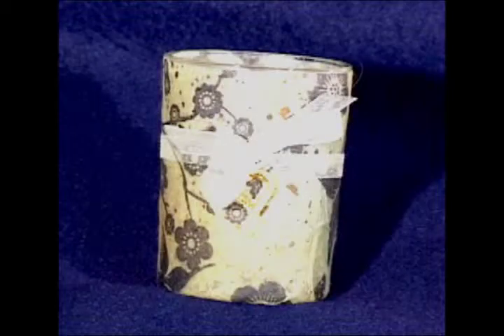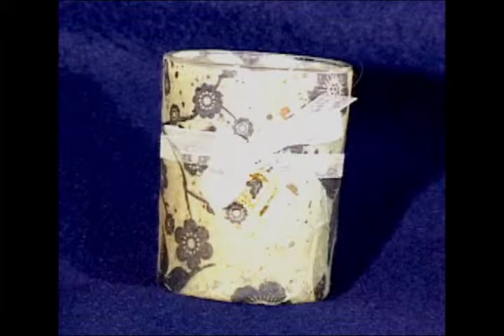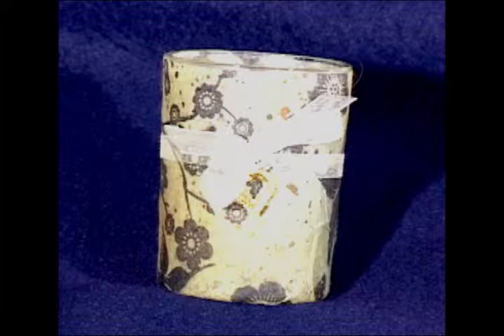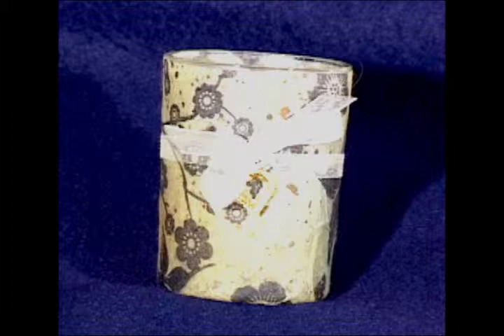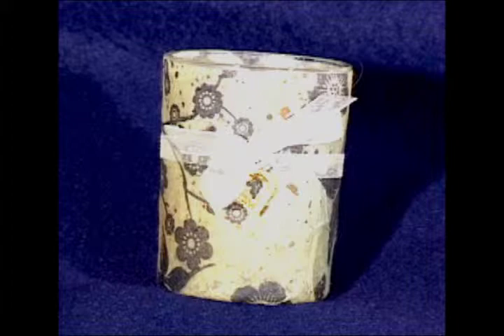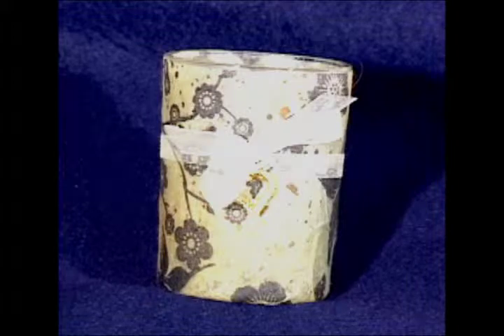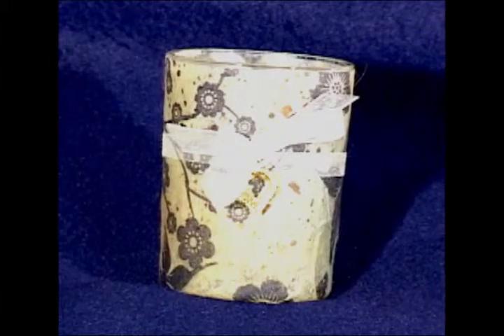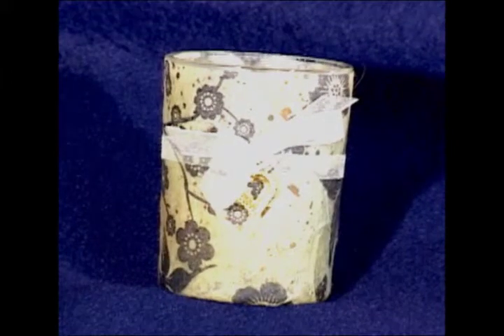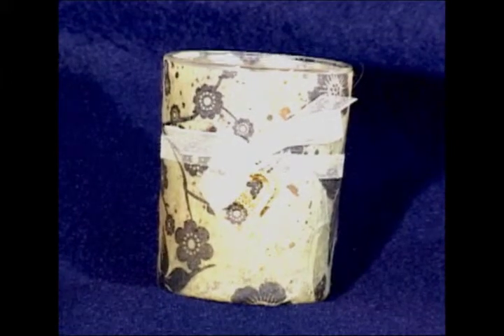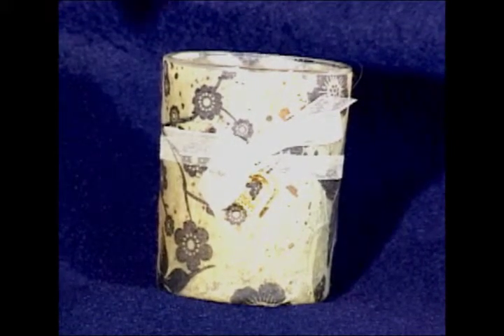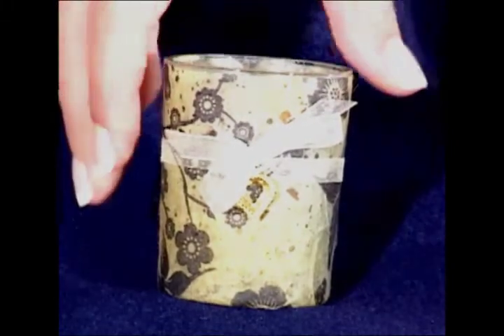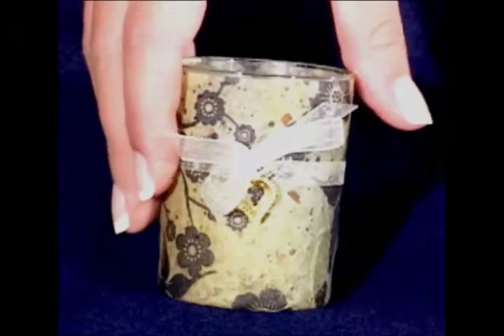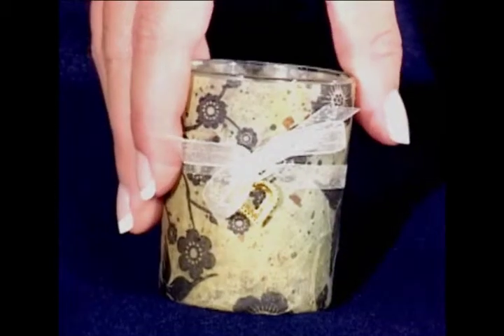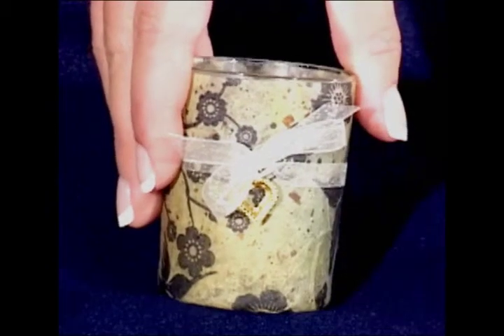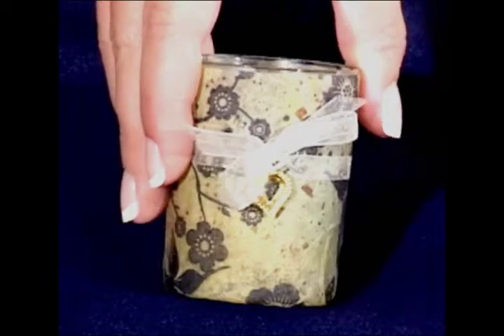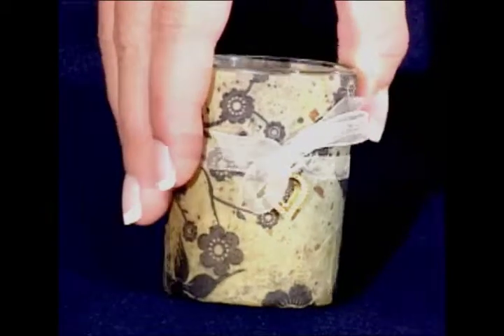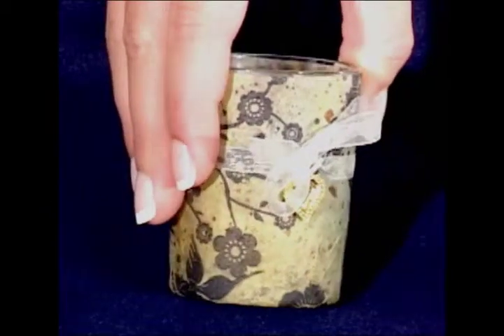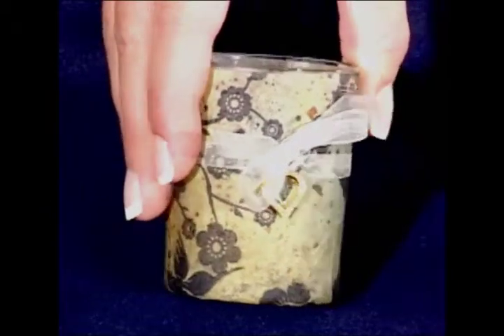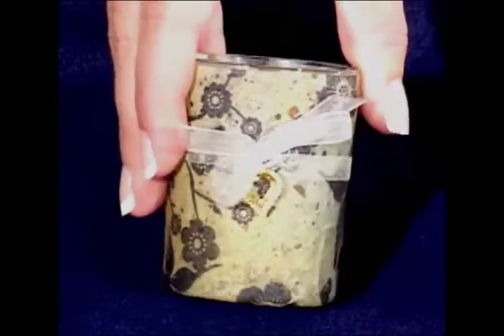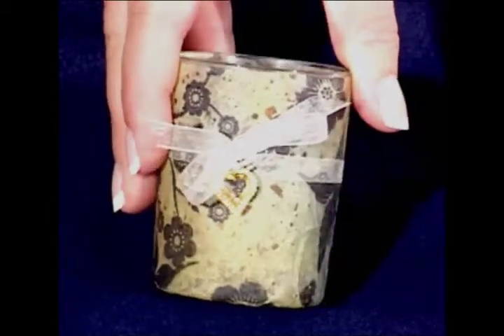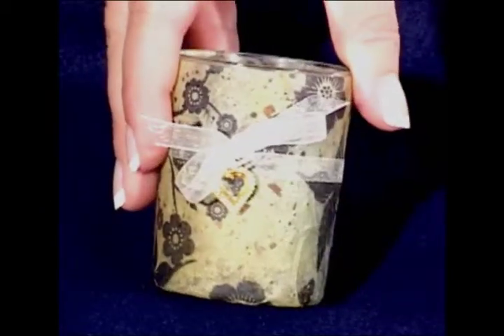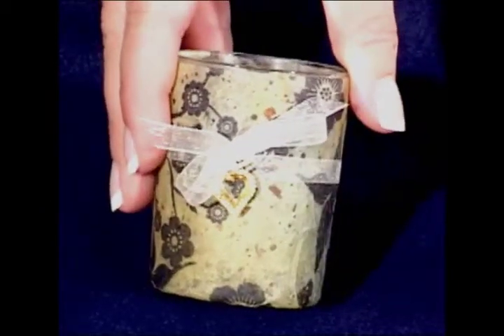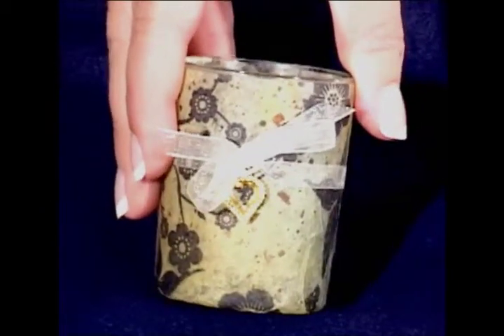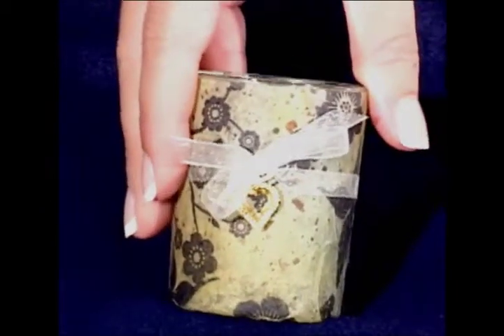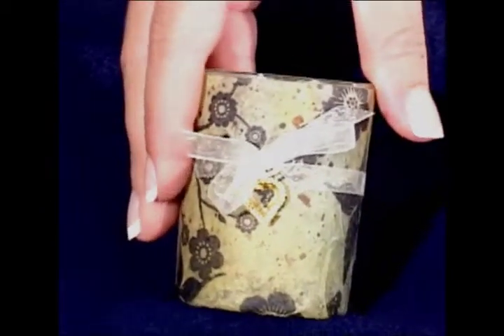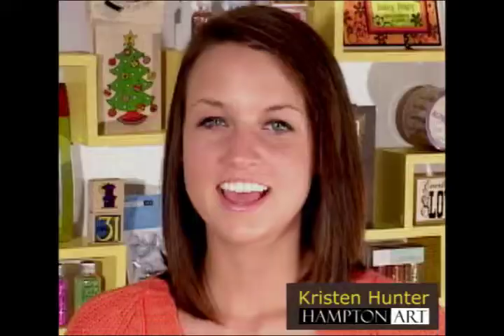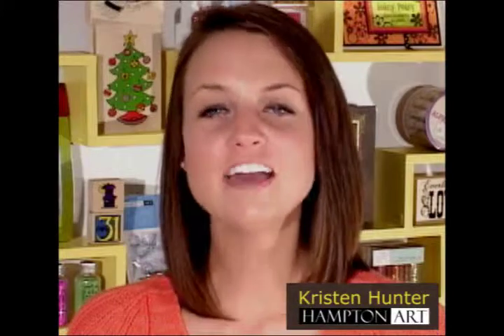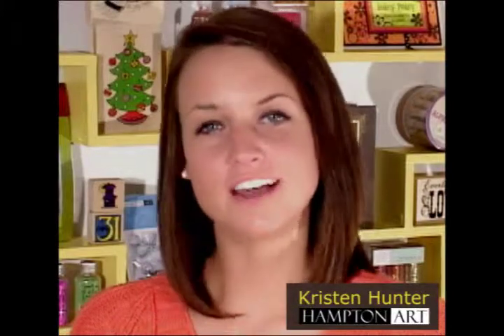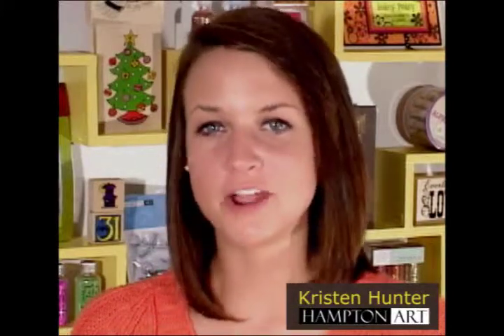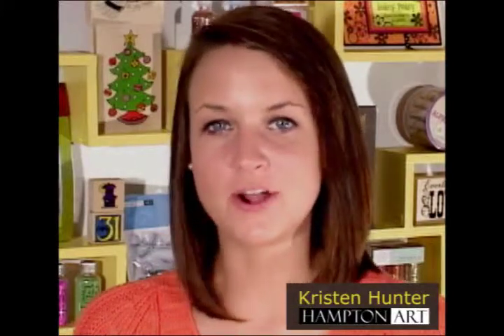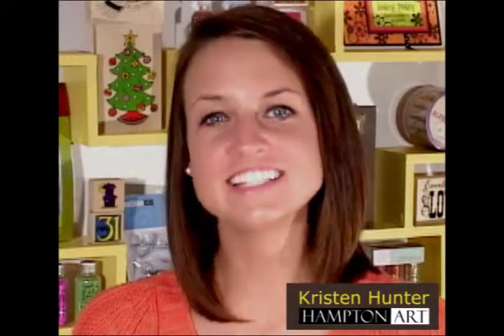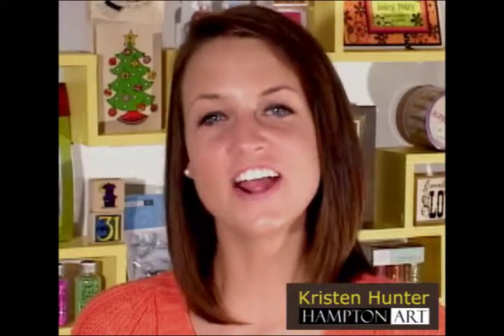Hi, everyone. Today we're going to be making glass votive candle holders. This project is designed by Diana Kovacs. This is a great wedding or shower favor, or it can be used as a table decoration as well. I'm Kristen Hunter for Hampton Art. Let's get started.